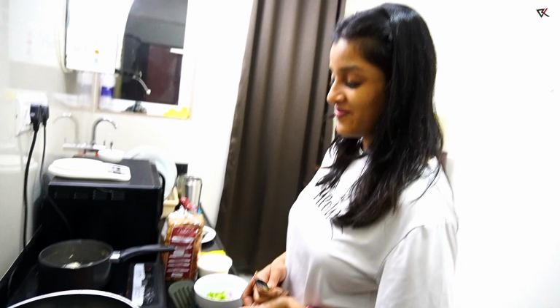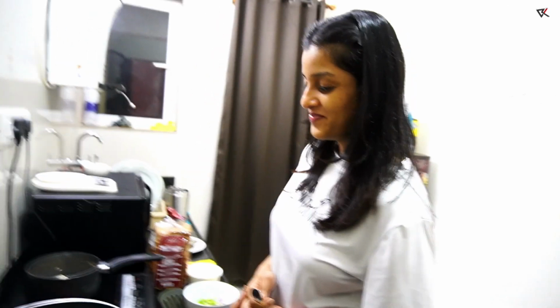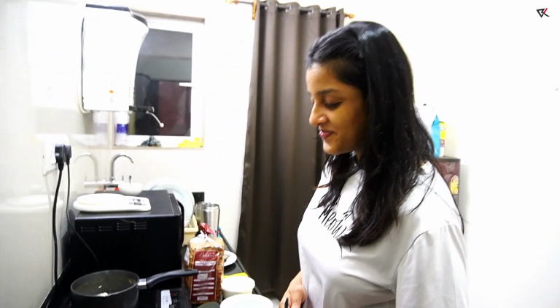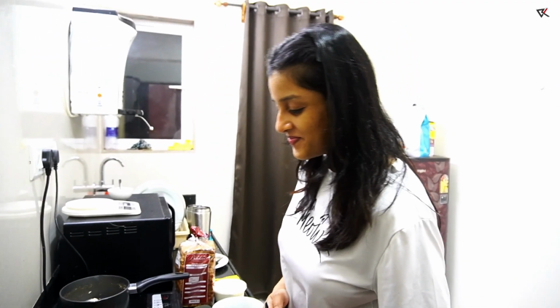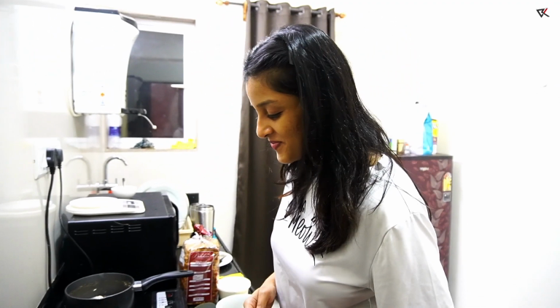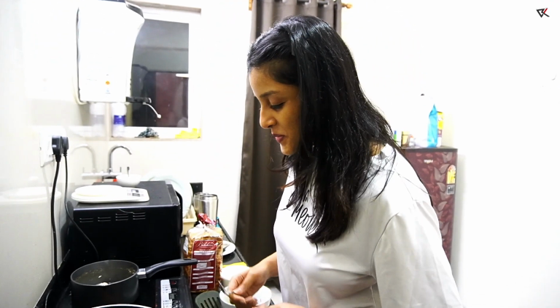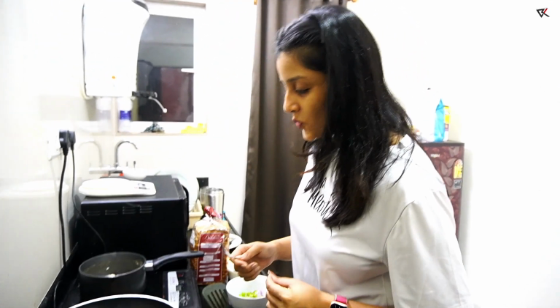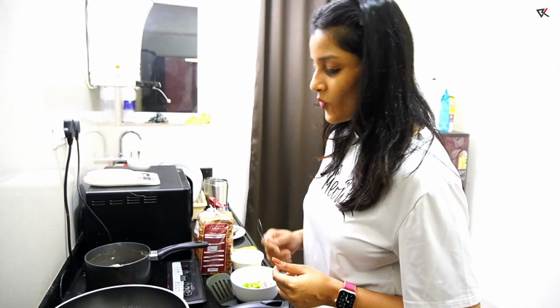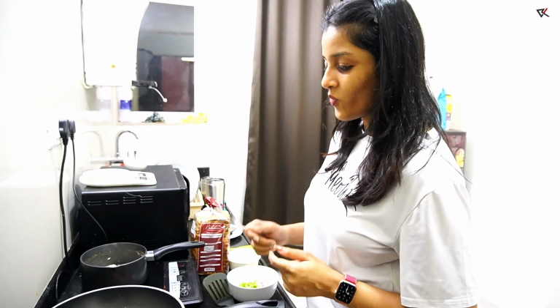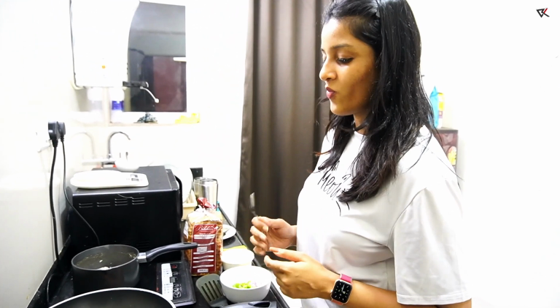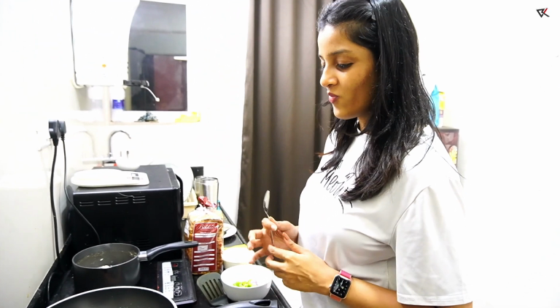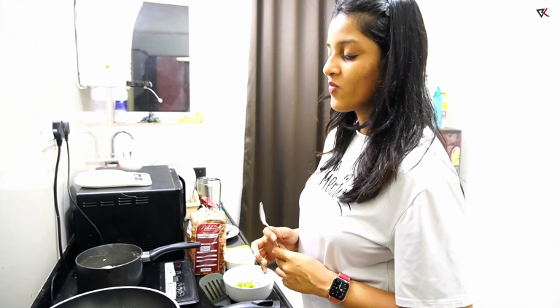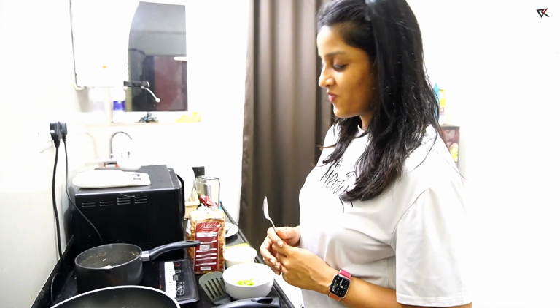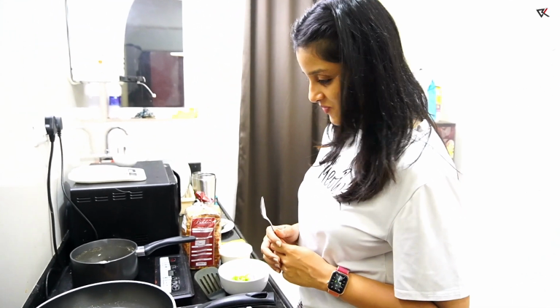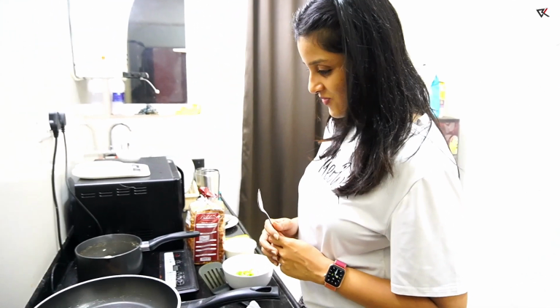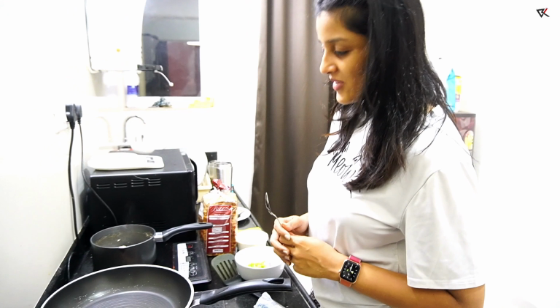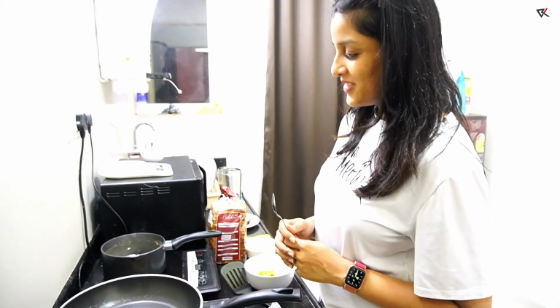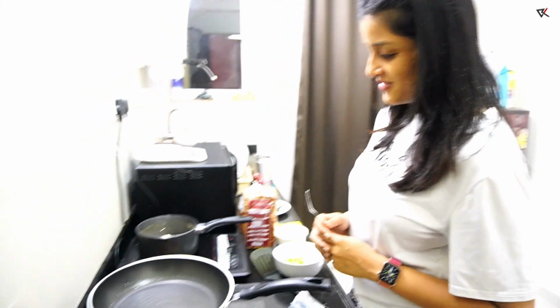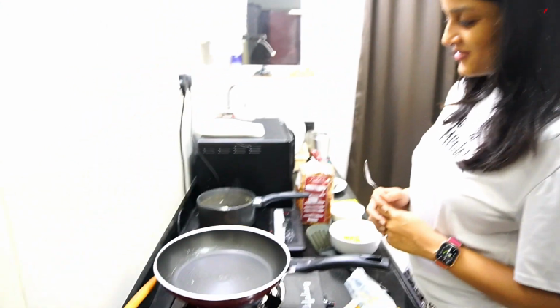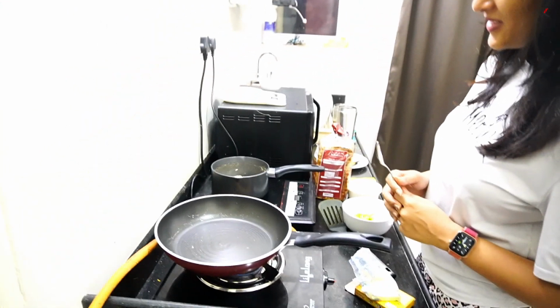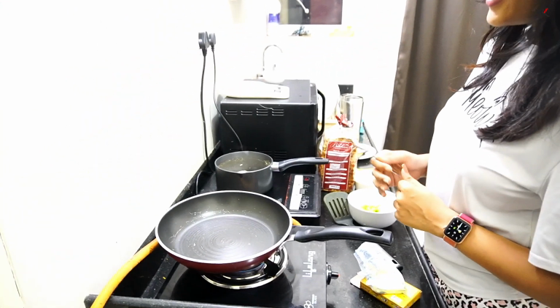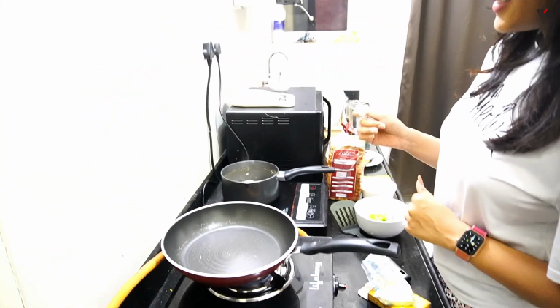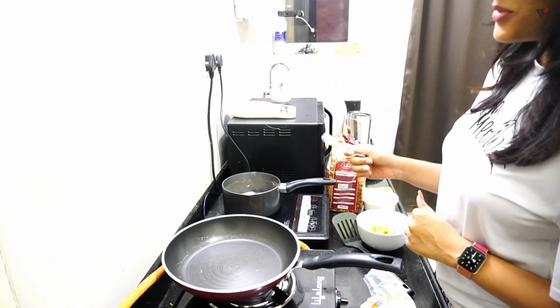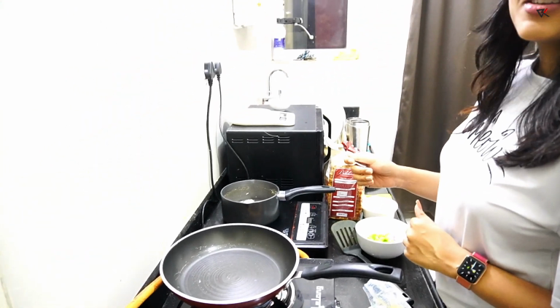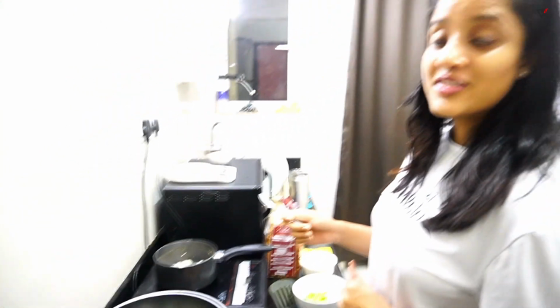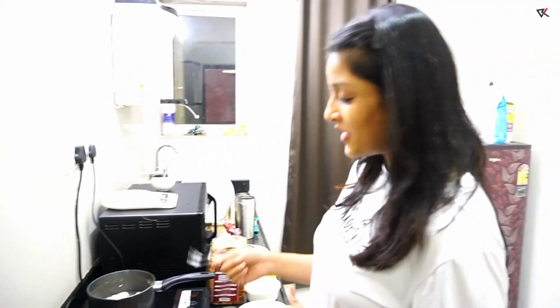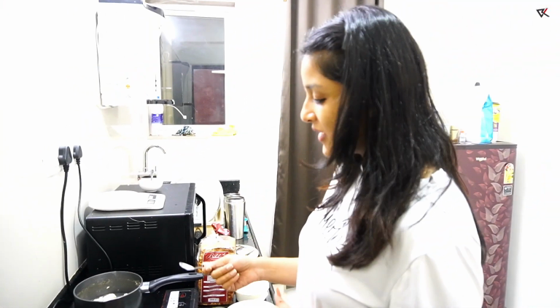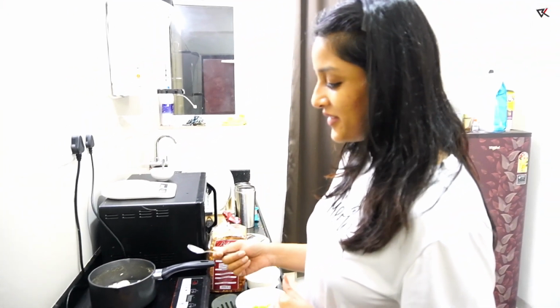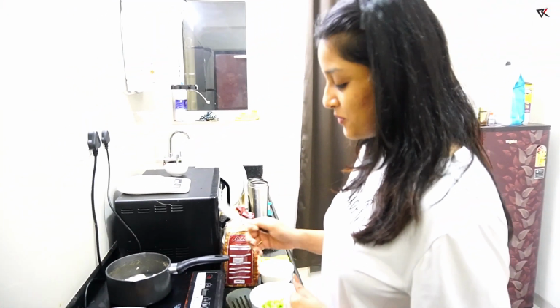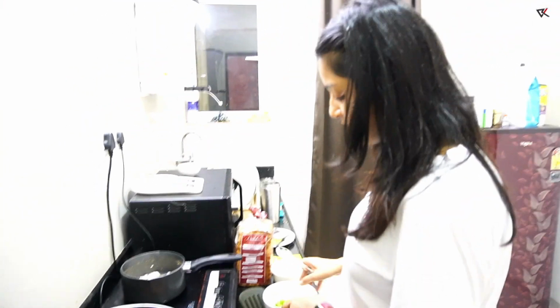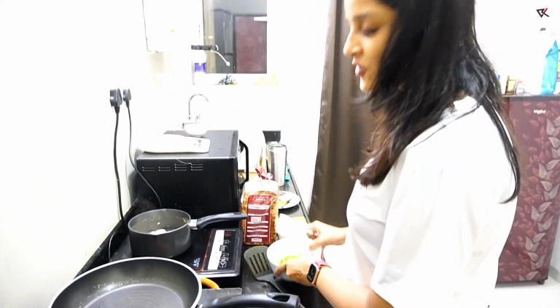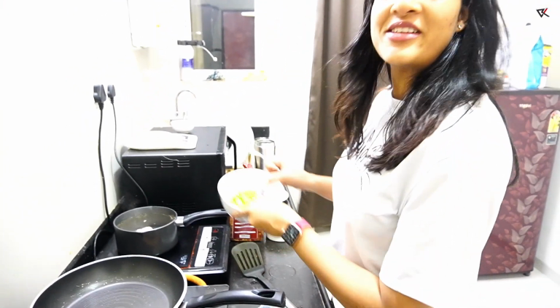After boiling the chicken, we are handing over to Ritika. So Ritika, what are you going to do now? The chicken is boiled, so we will make some veggies.